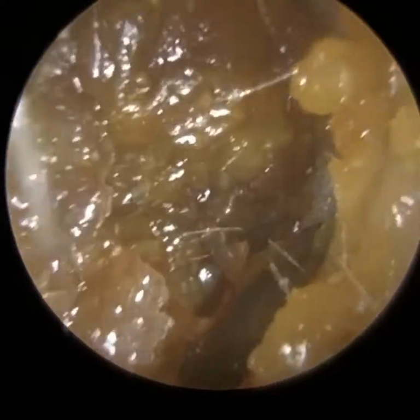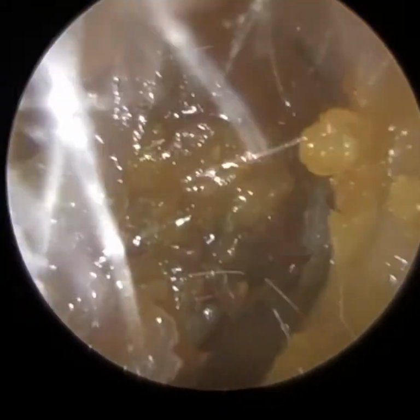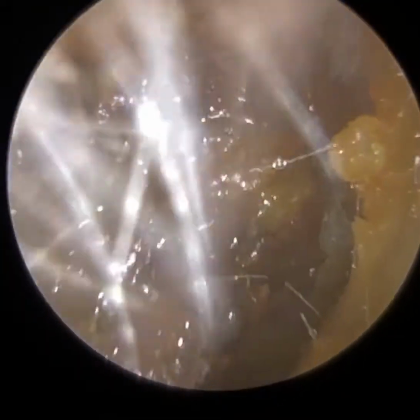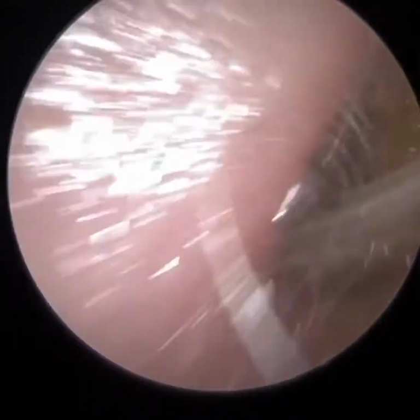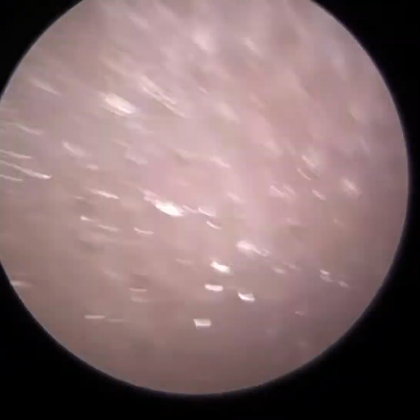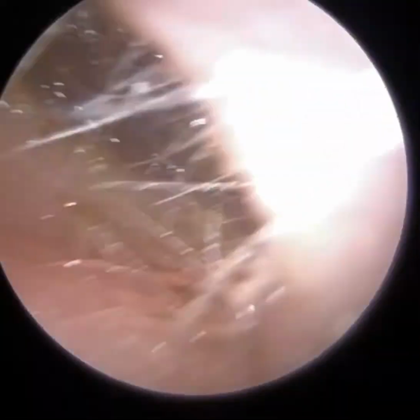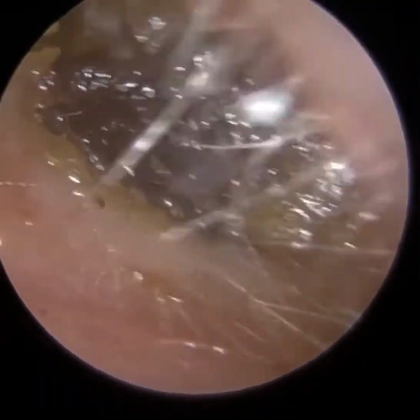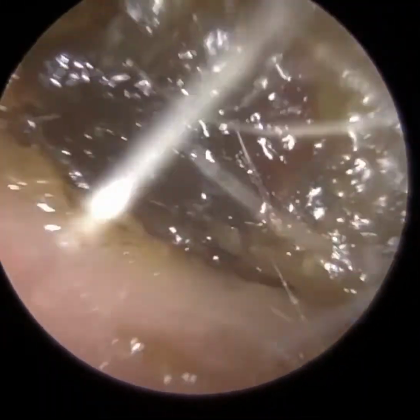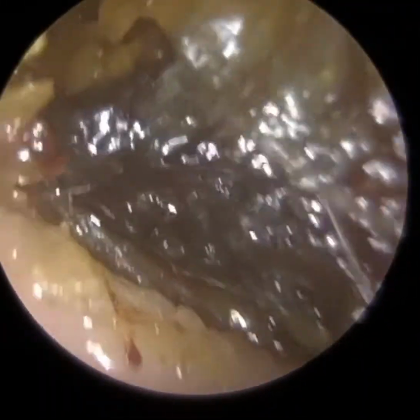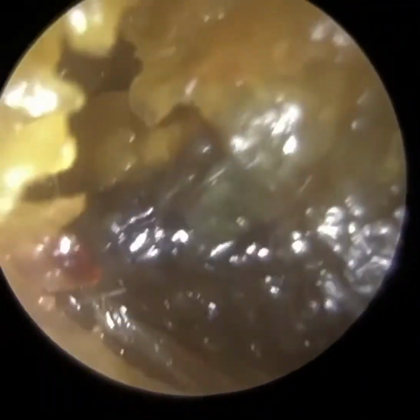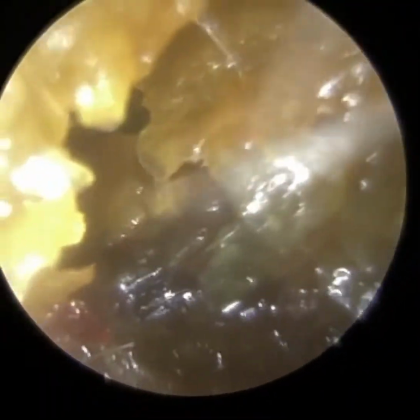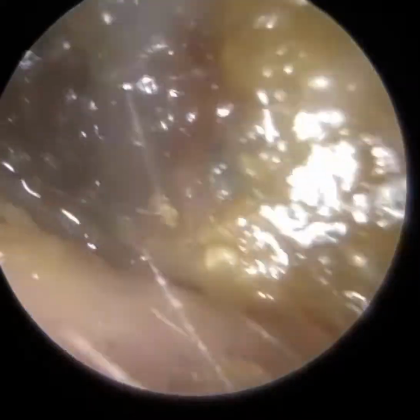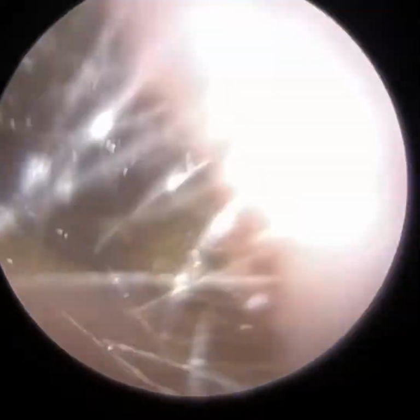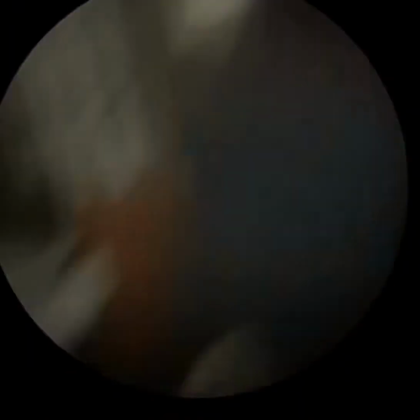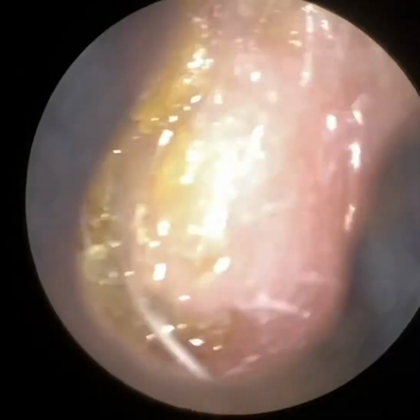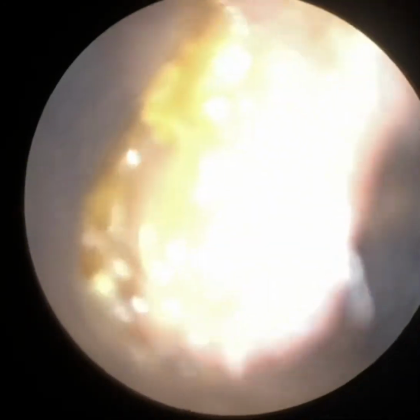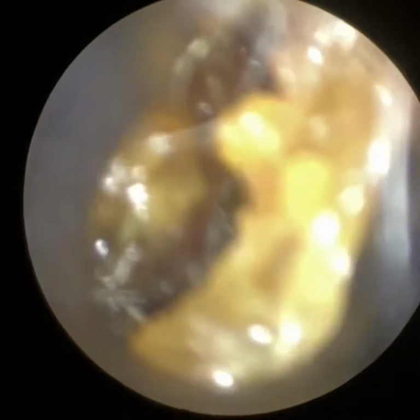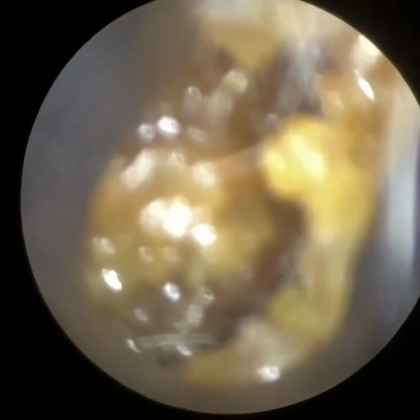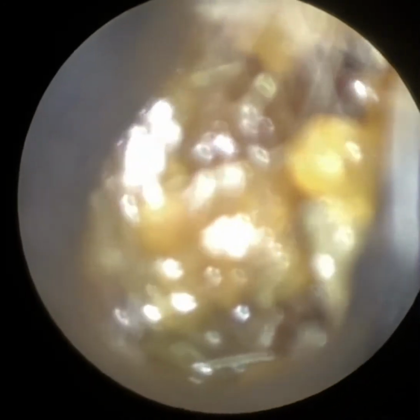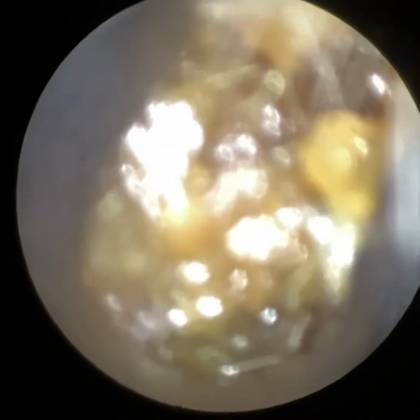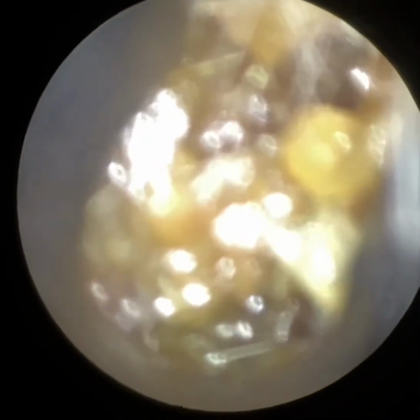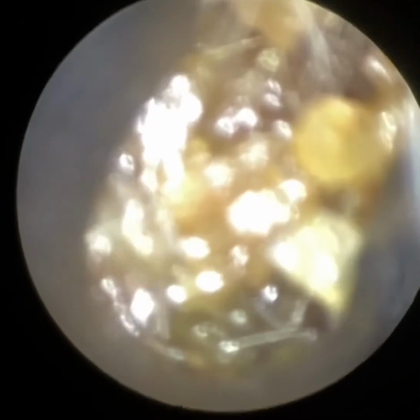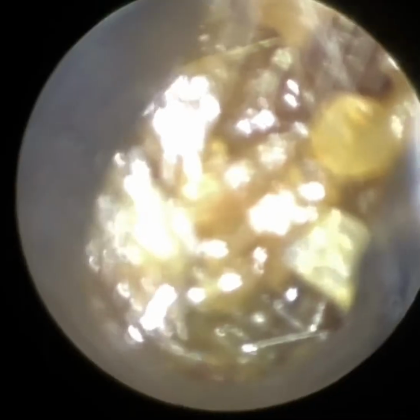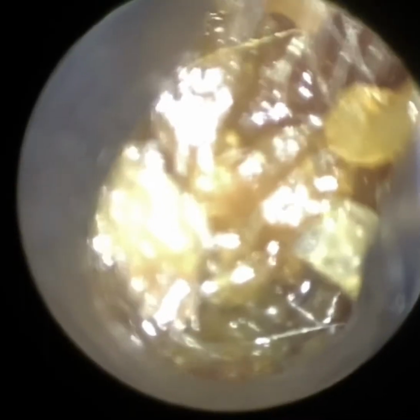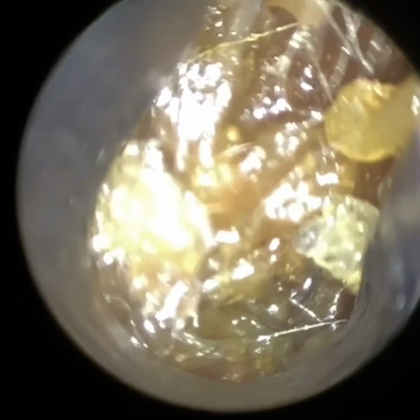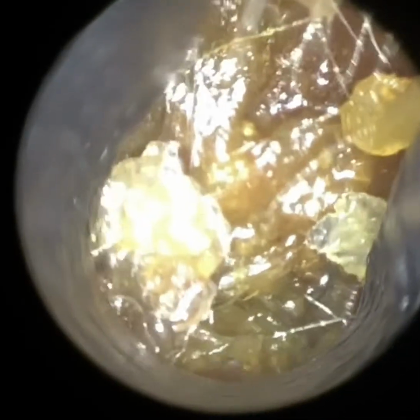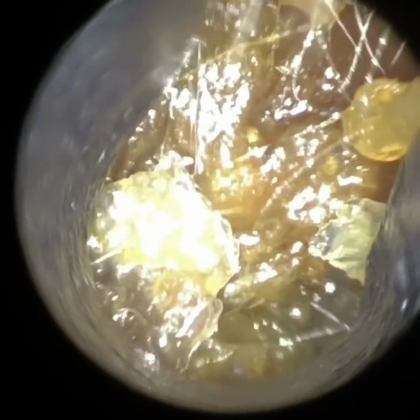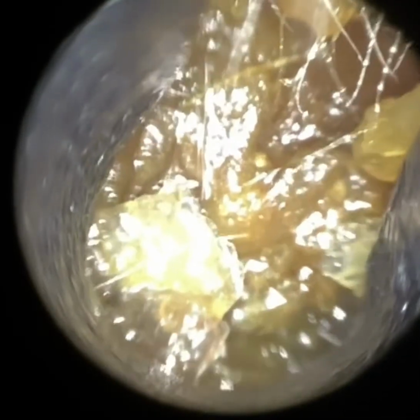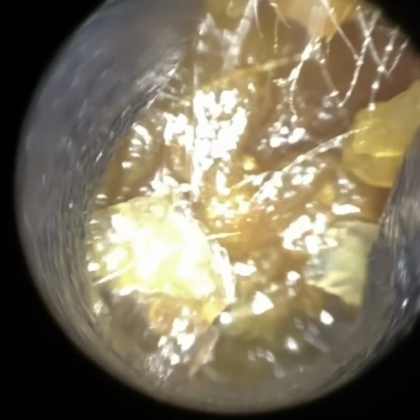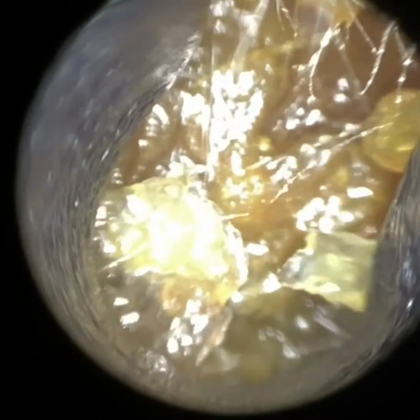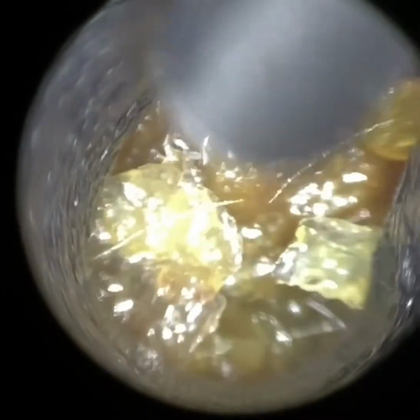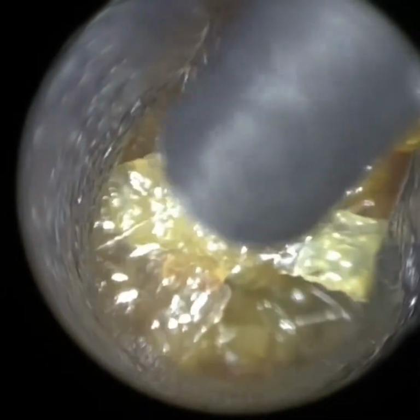Thank you for joining me in my latest demonstration video of our recently developed Waxscope. The pre-procedure video was taken with the iClearScope Endoscope, and now for the procedure I'm using our Waxscope.